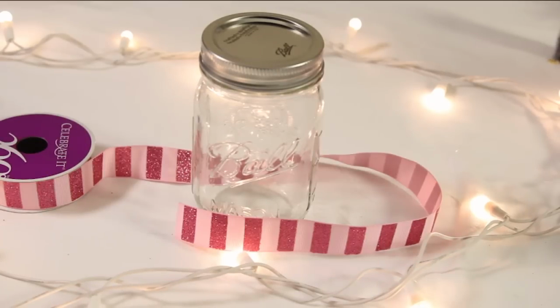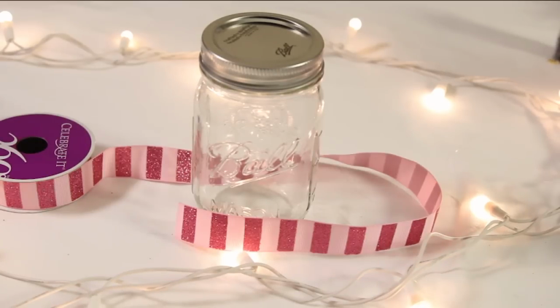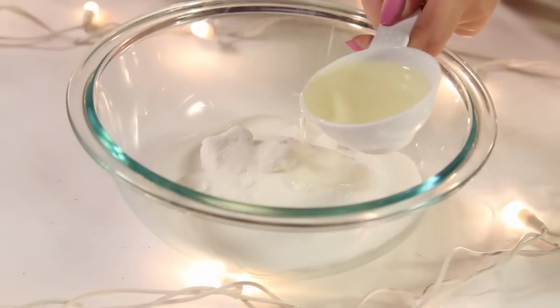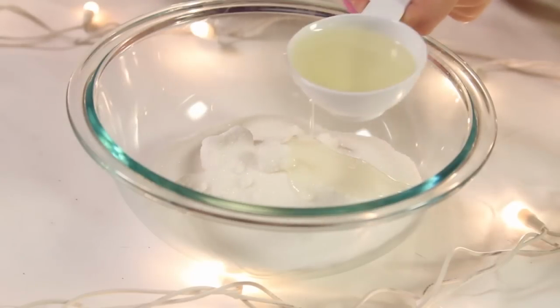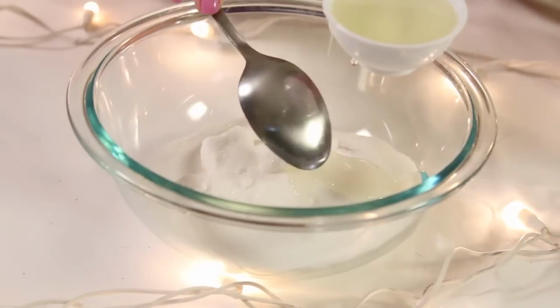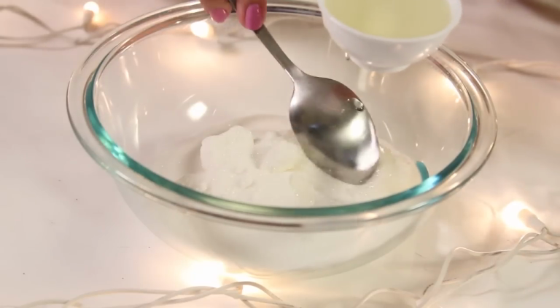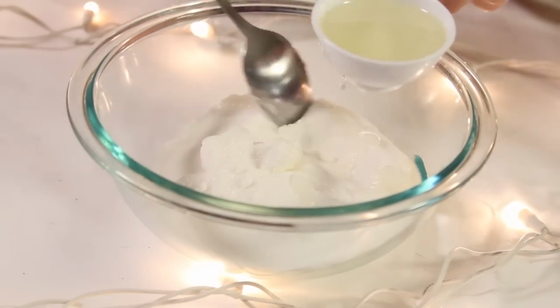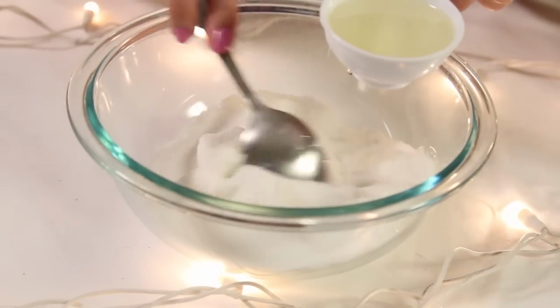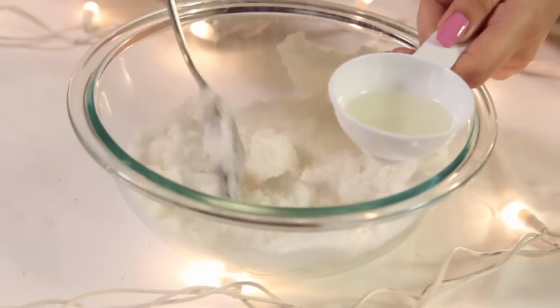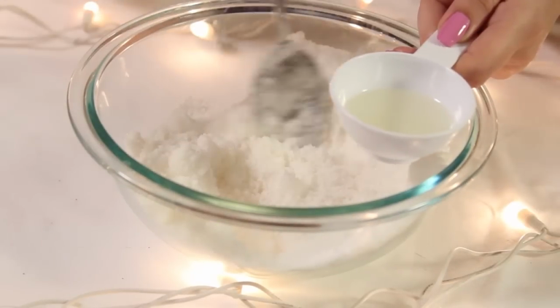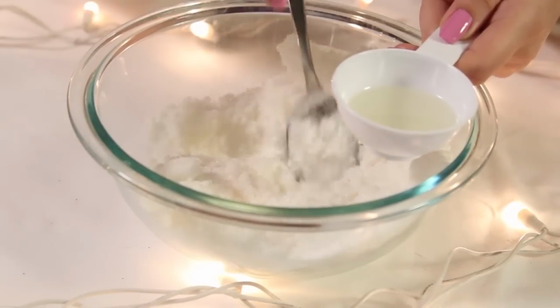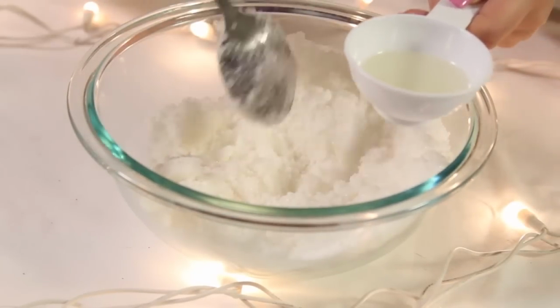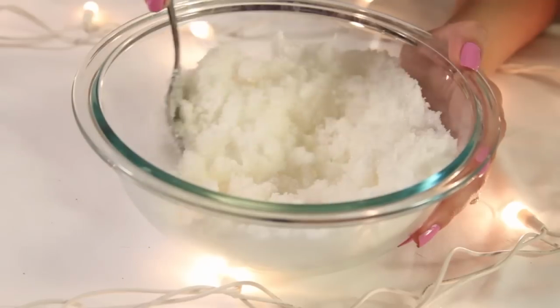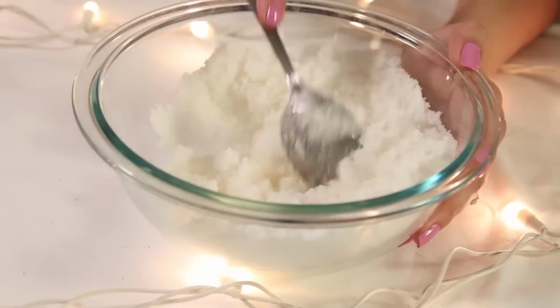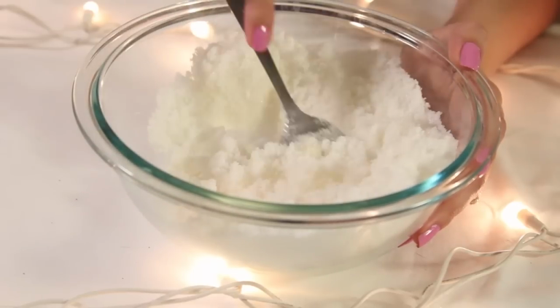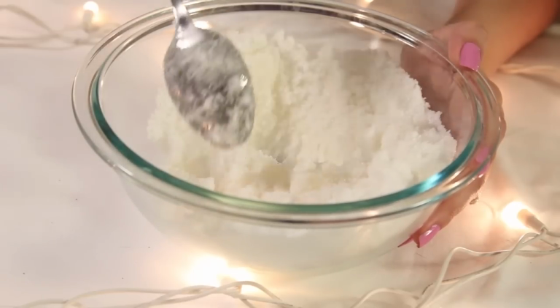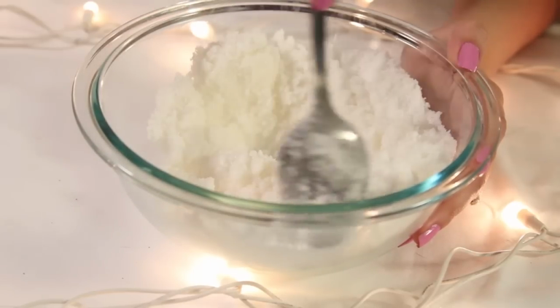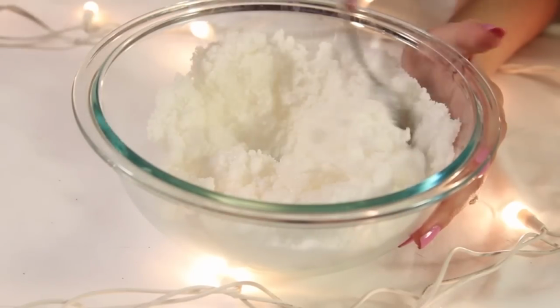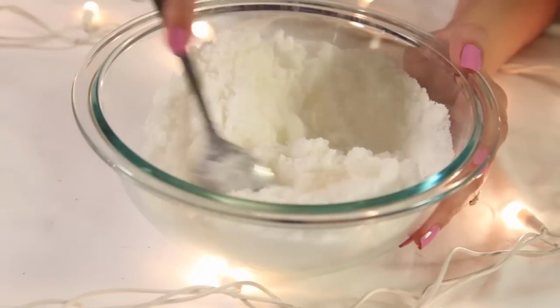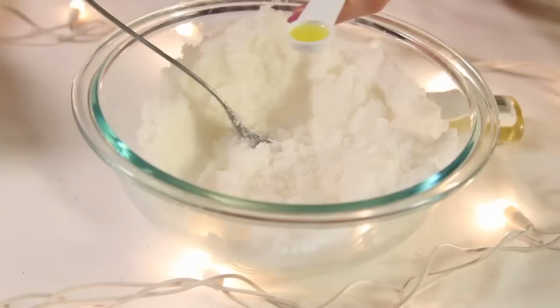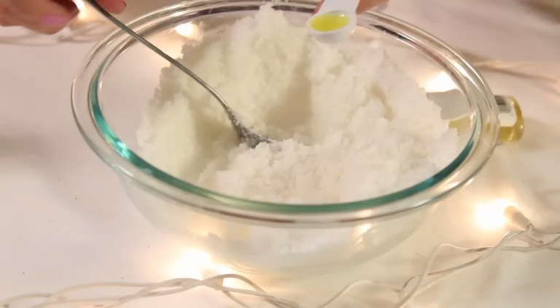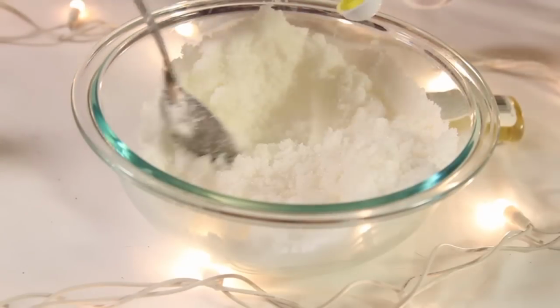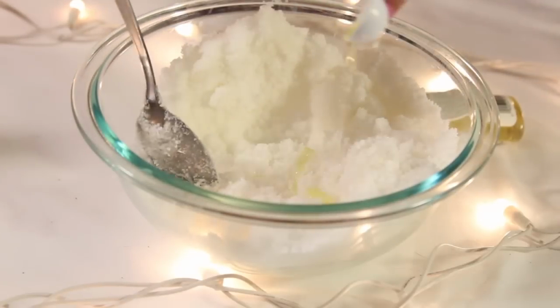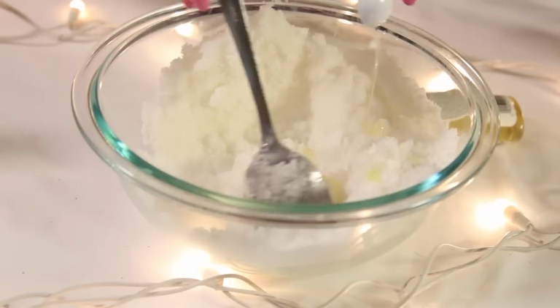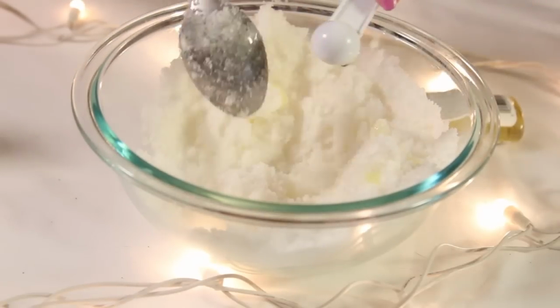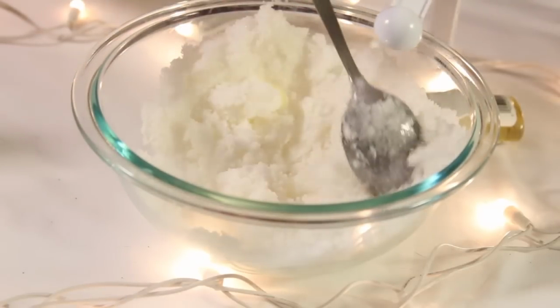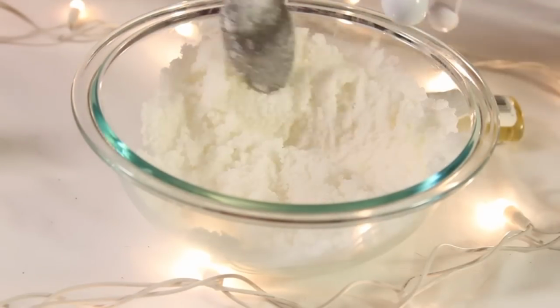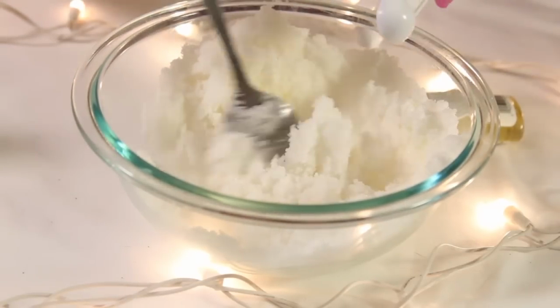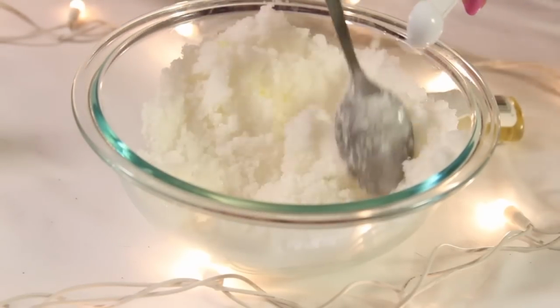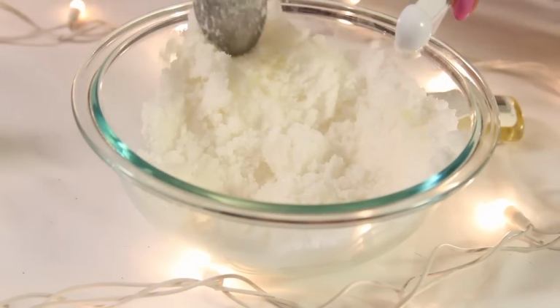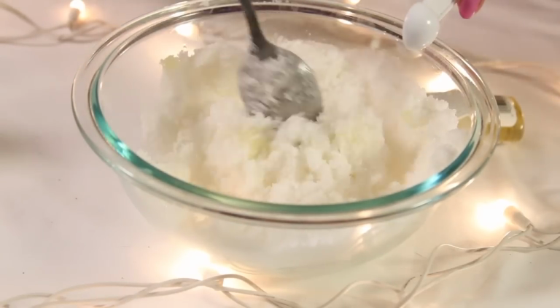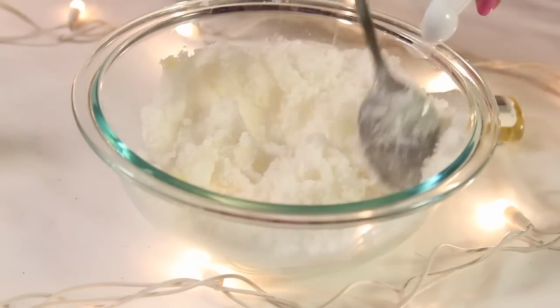Slowly add one-fourth cup of your oil into your sugar and make sure to mix it well. Make sure you add it in slowly. Now add half a tablespoon of your jojoba oil into your sugar mixture and make sure to mix it well.